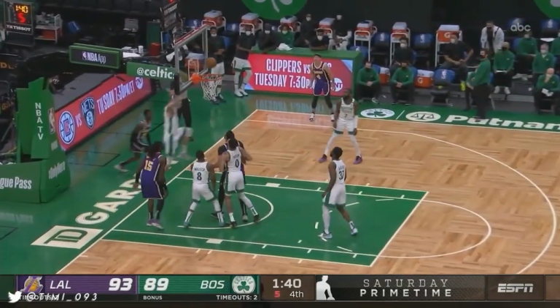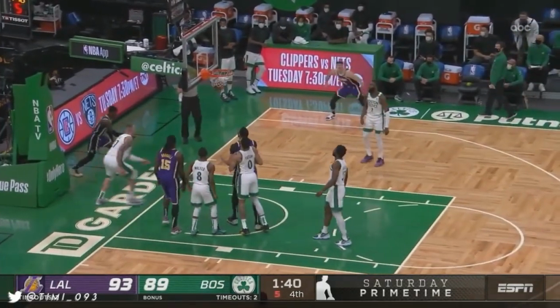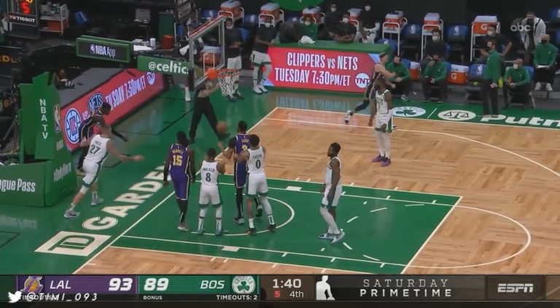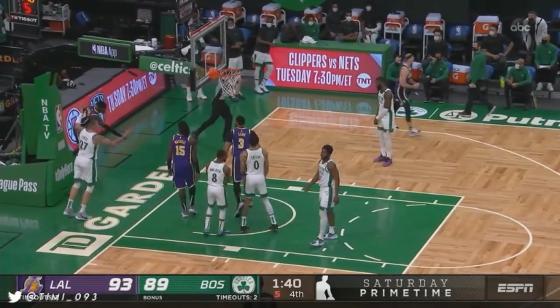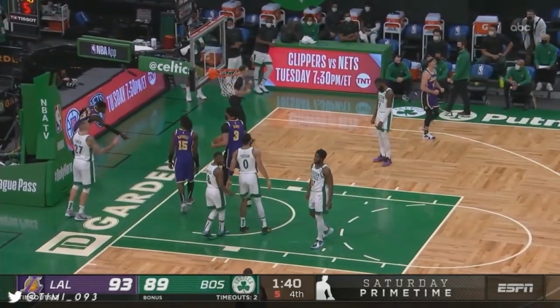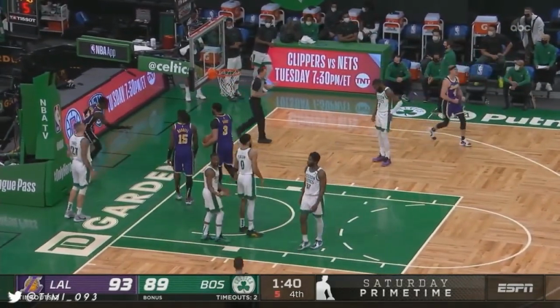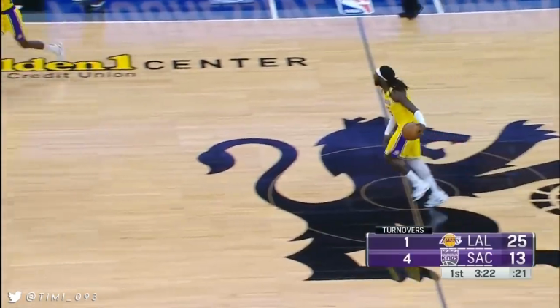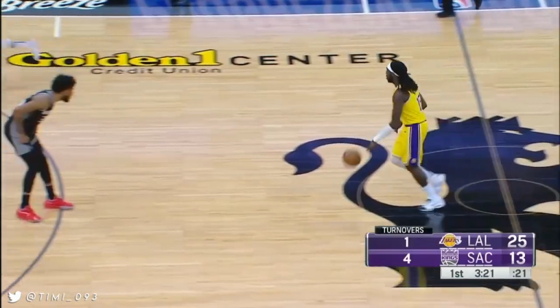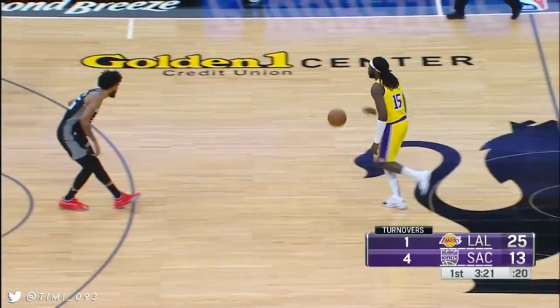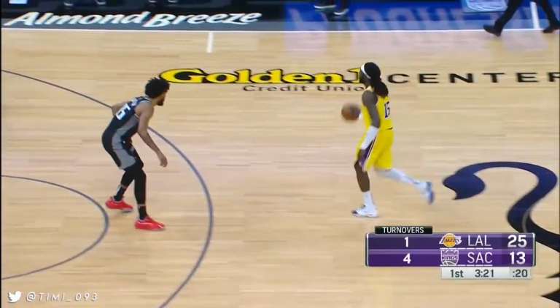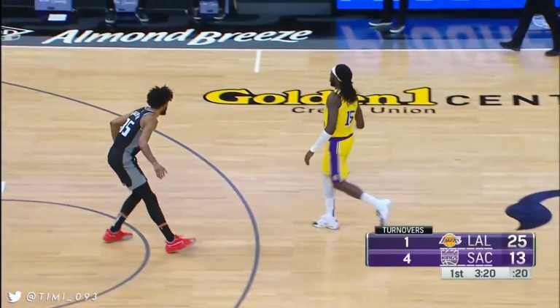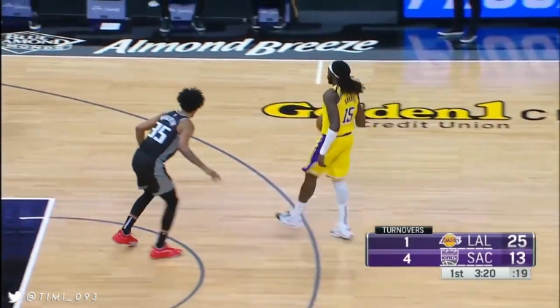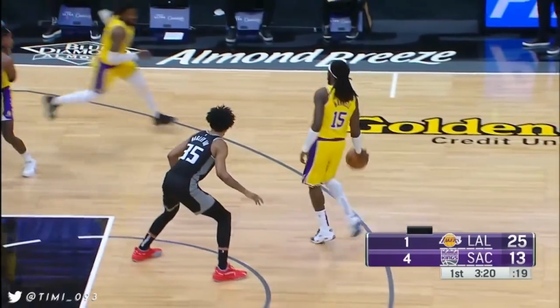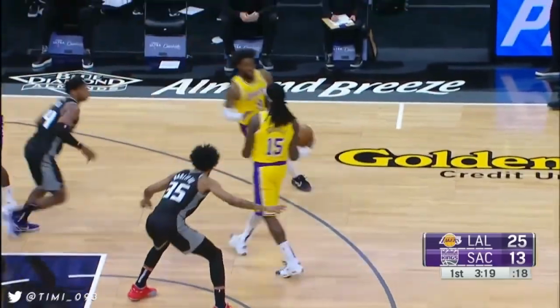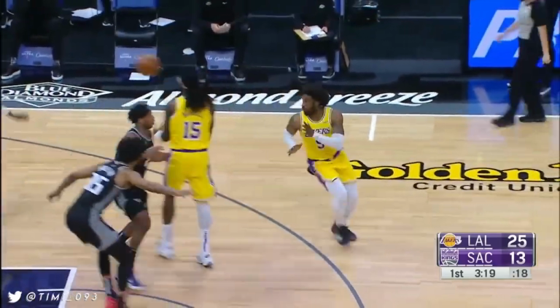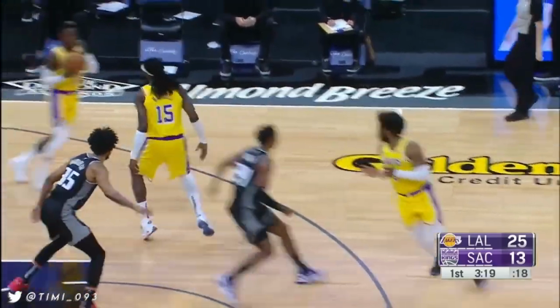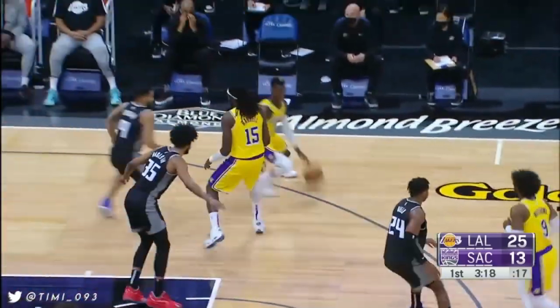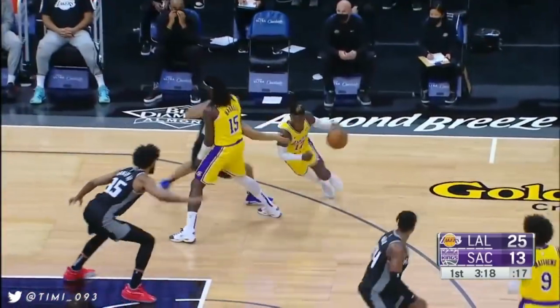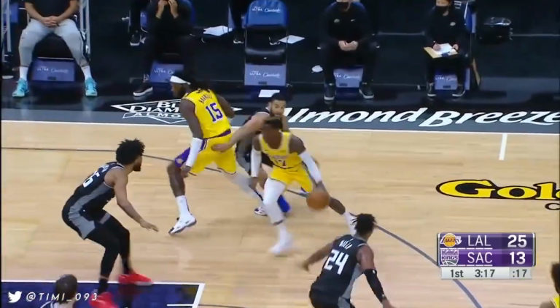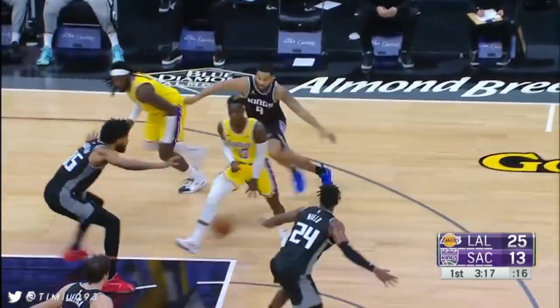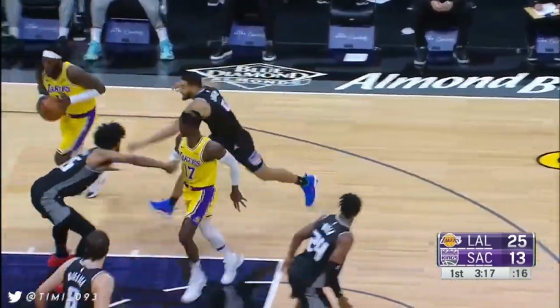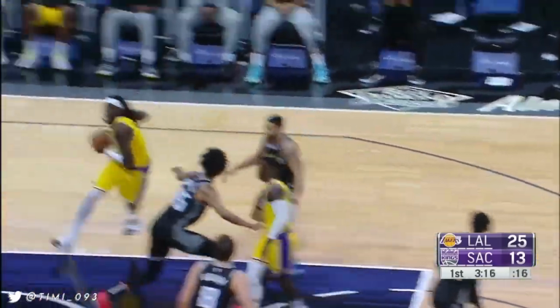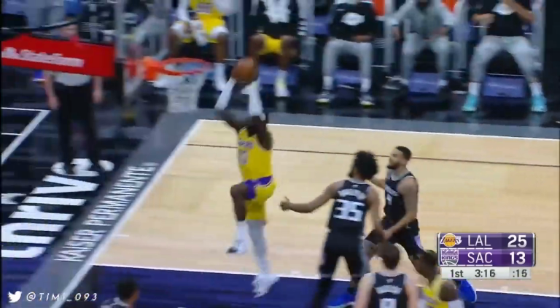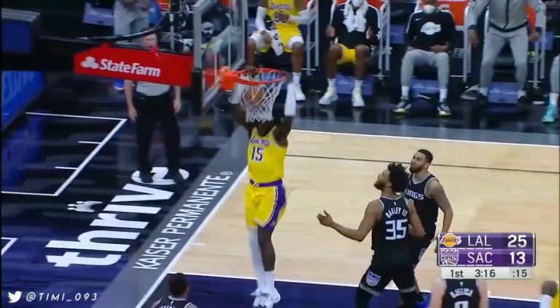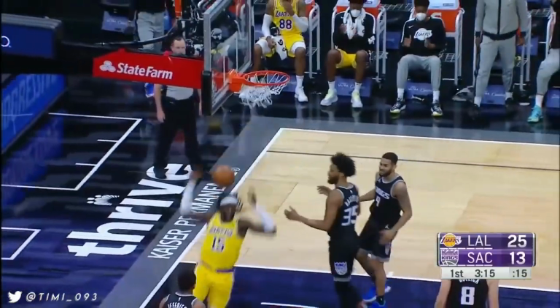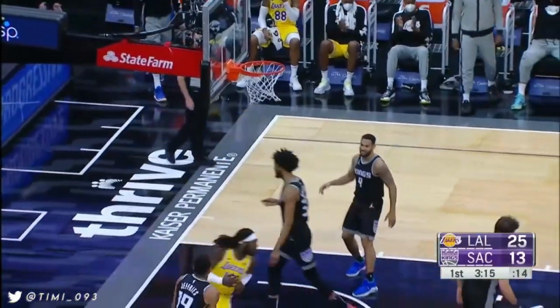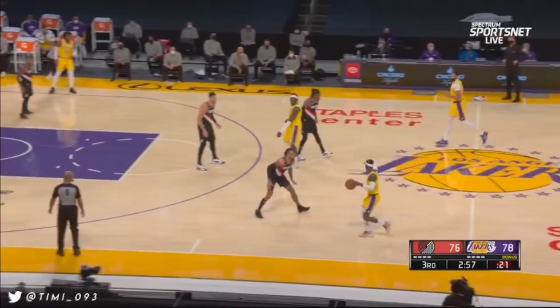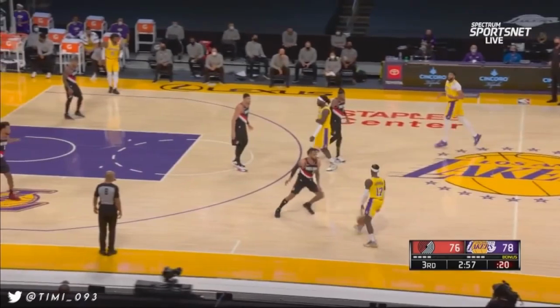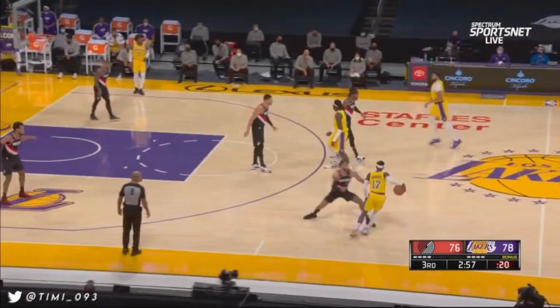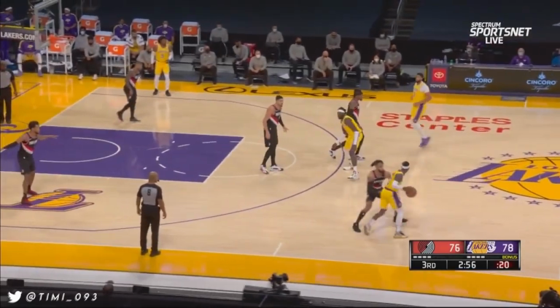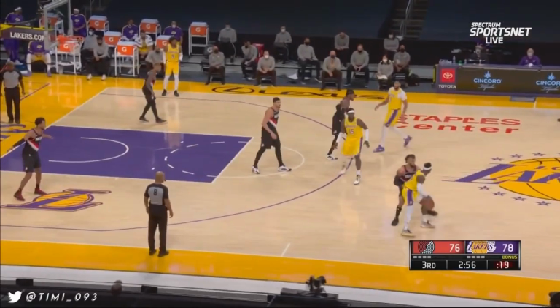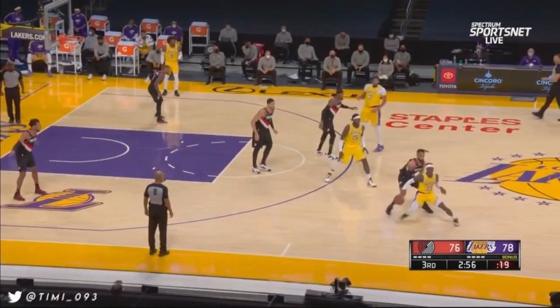It's good. And the foul. Wesley Matthews checking in for the Lakers. Seventh-year player.